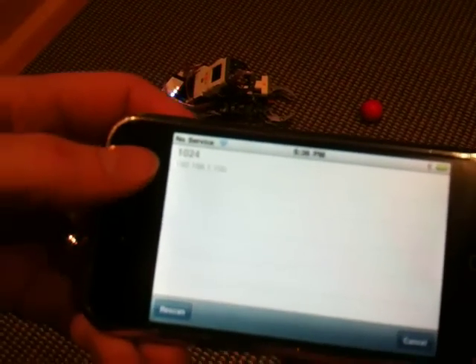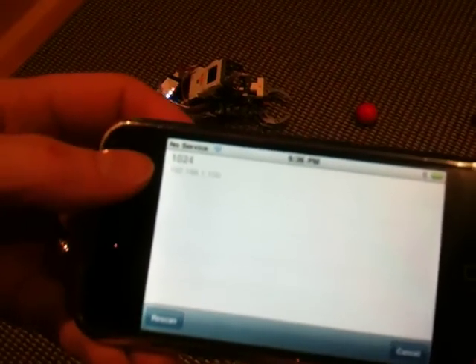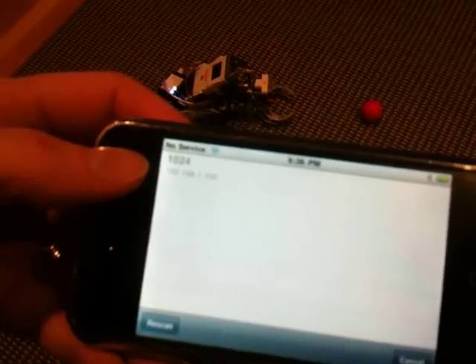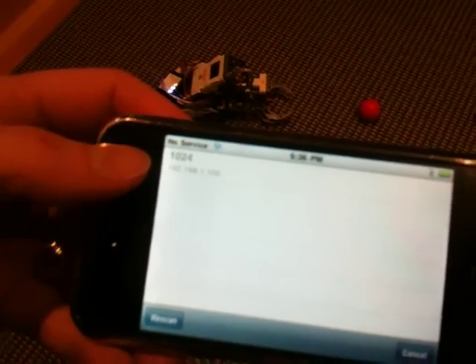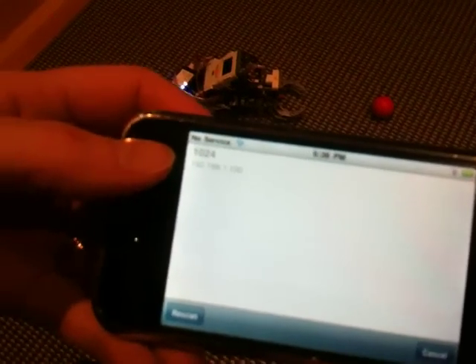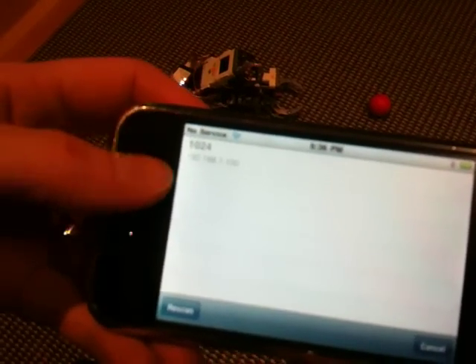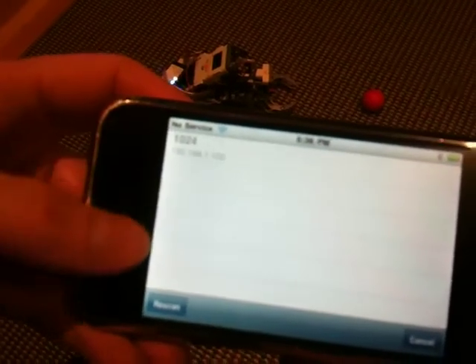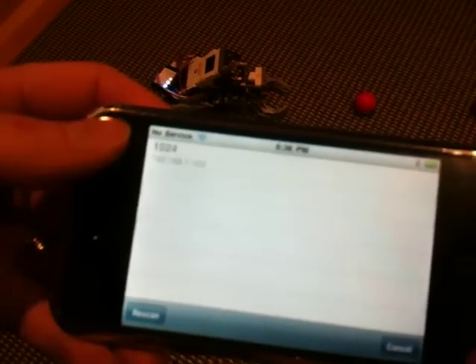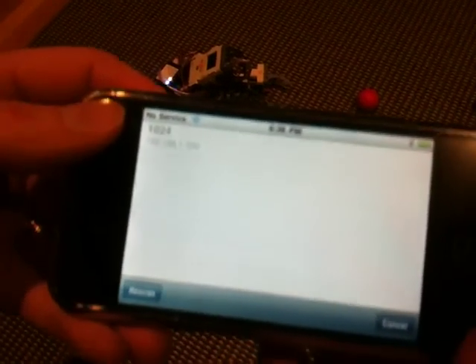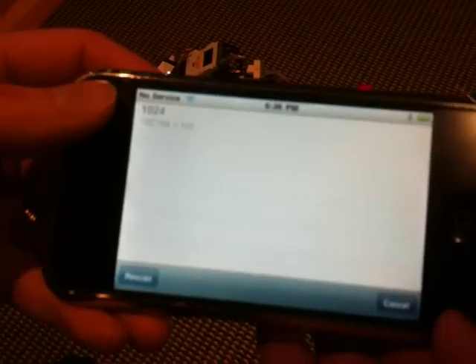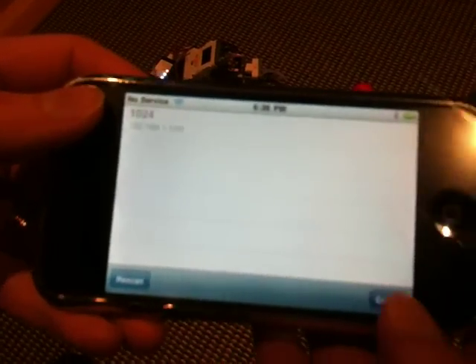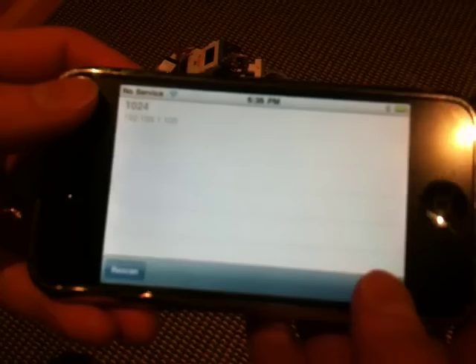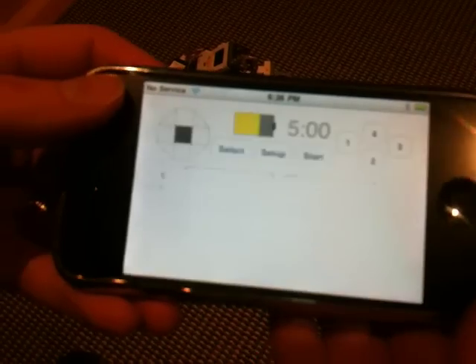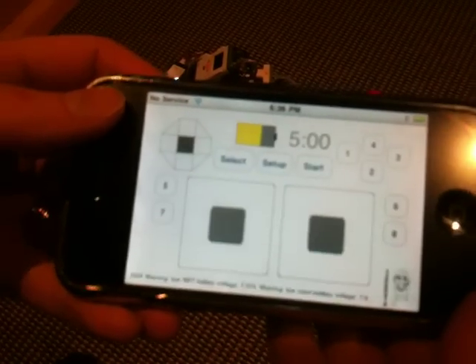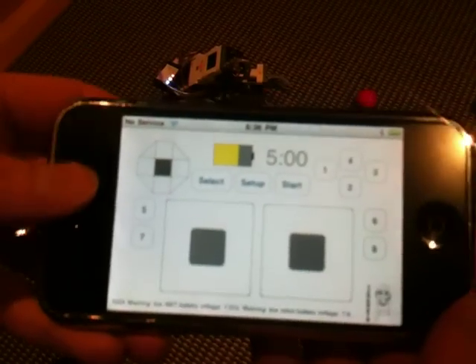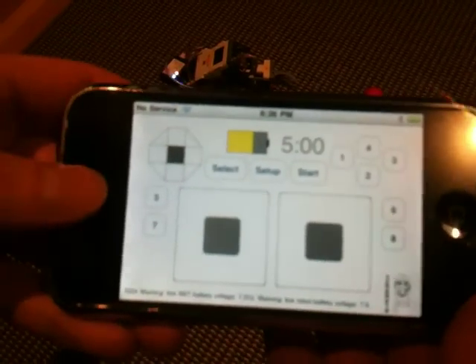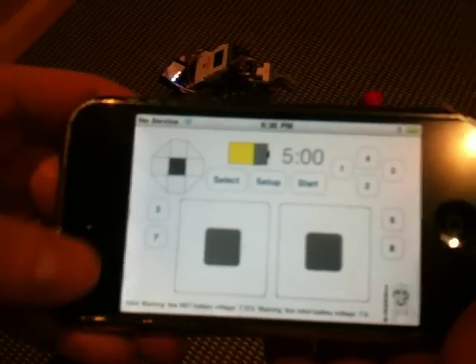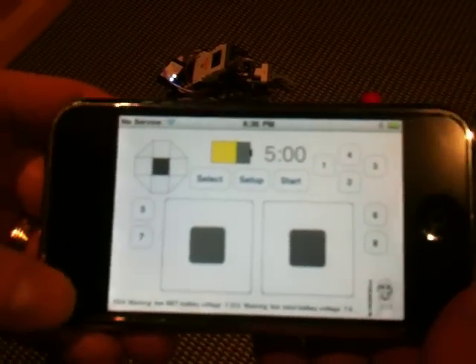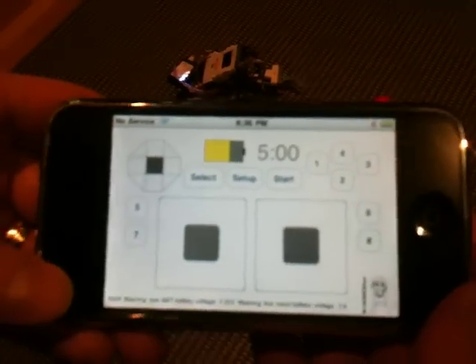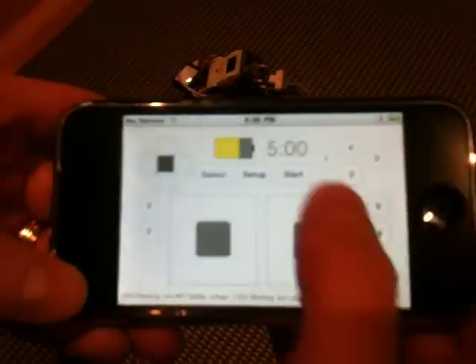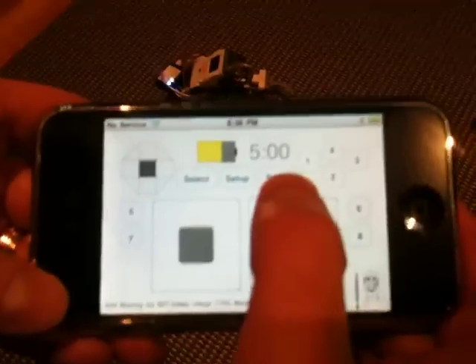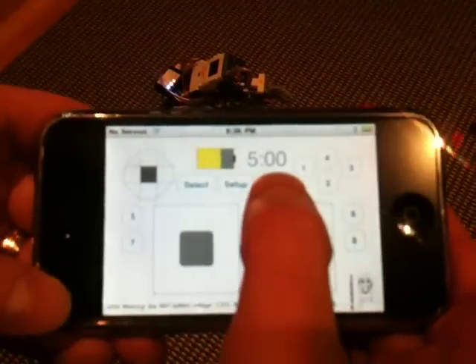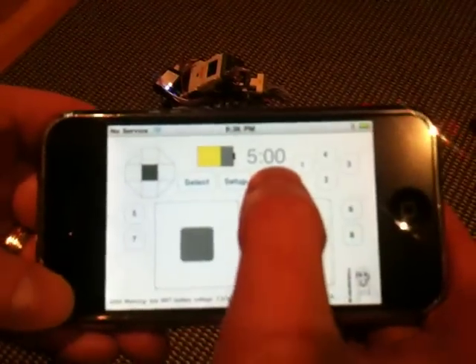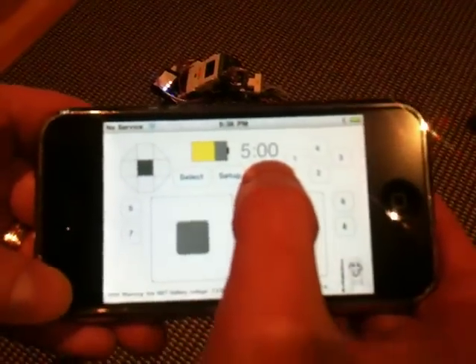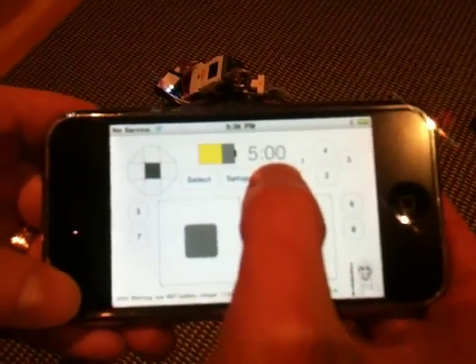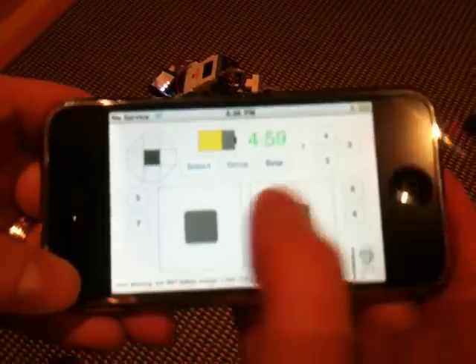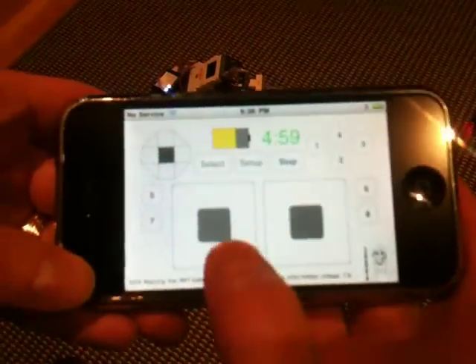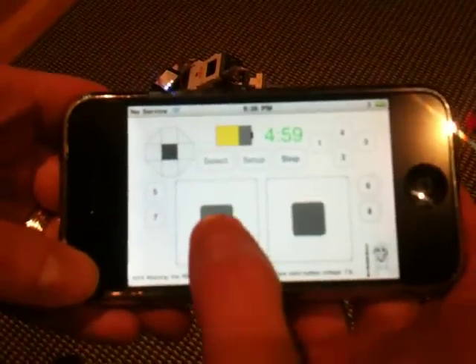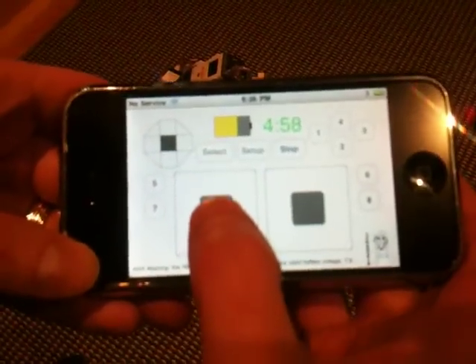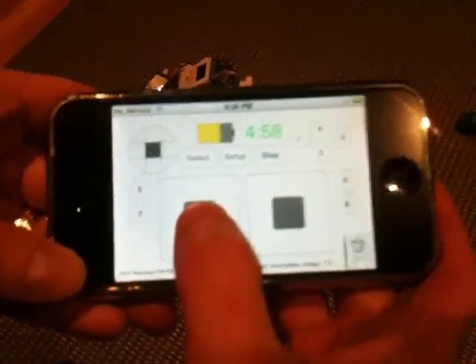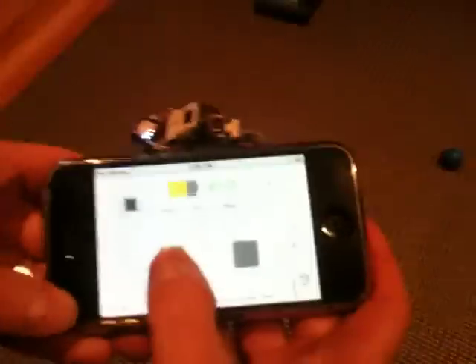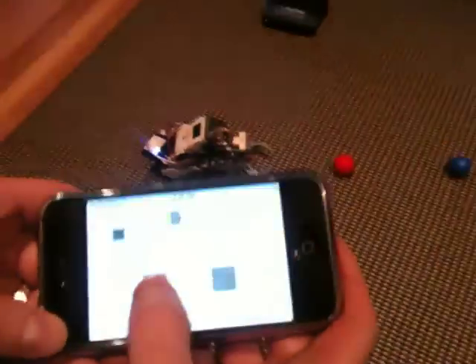You can bring up a list of all the available Samantha modules — you can see we just have one in the room here. We're connected to it and we're set to drive it for up to five minutes. Let's give it a whirl.